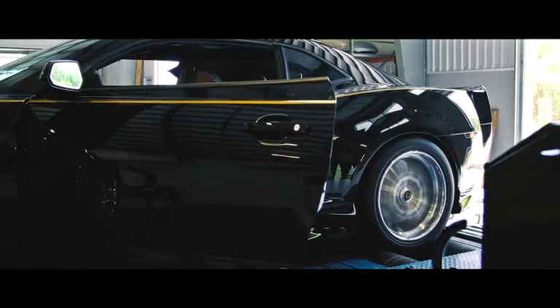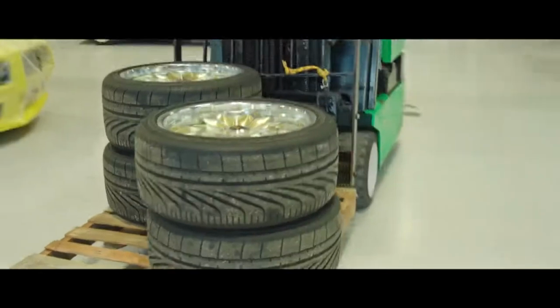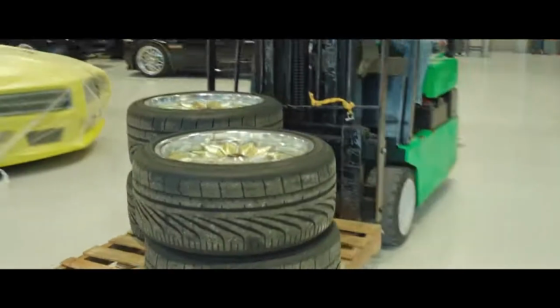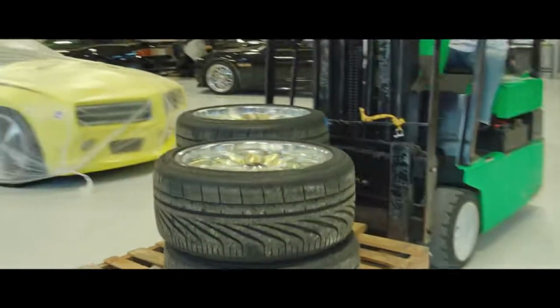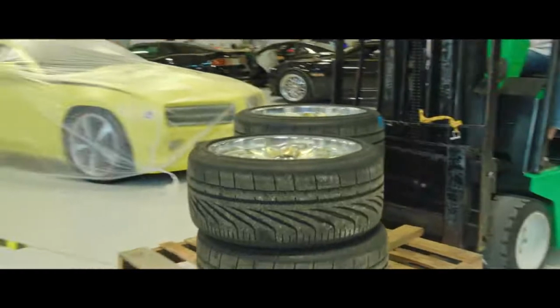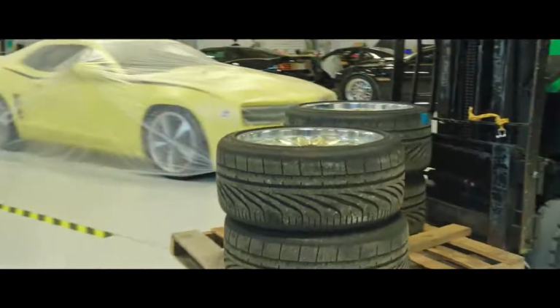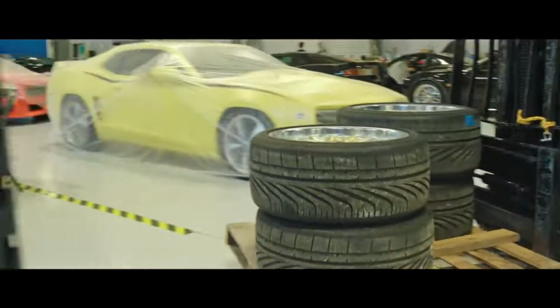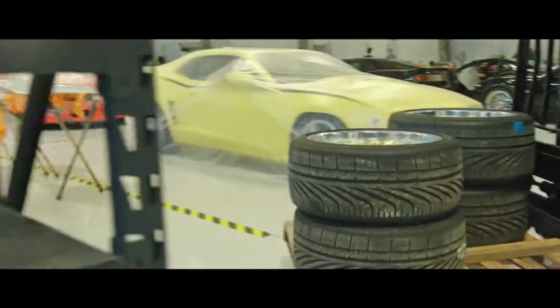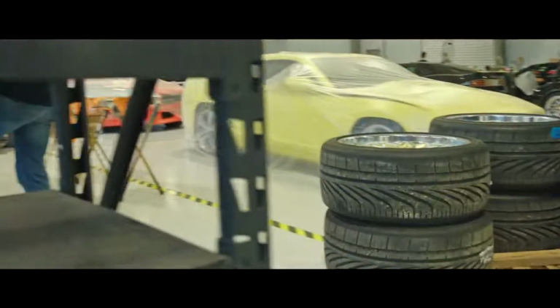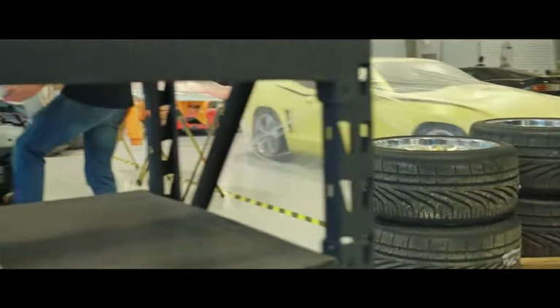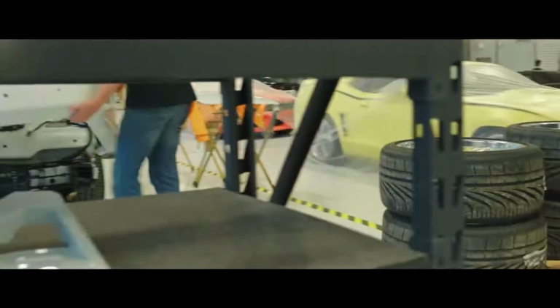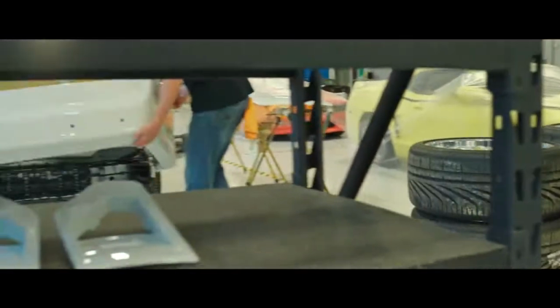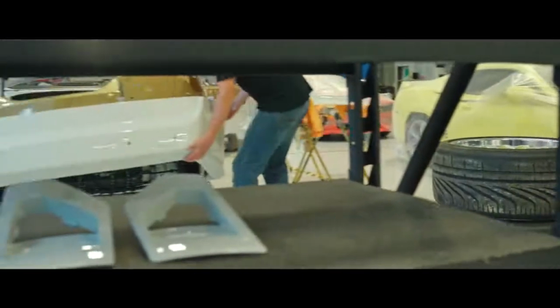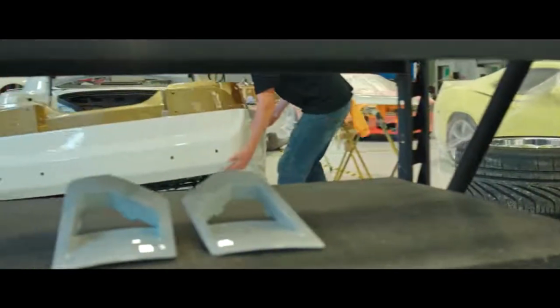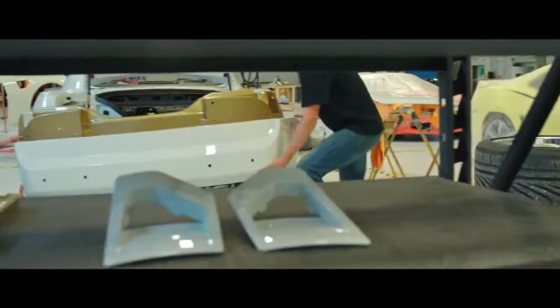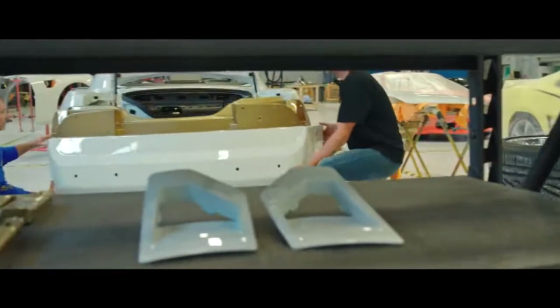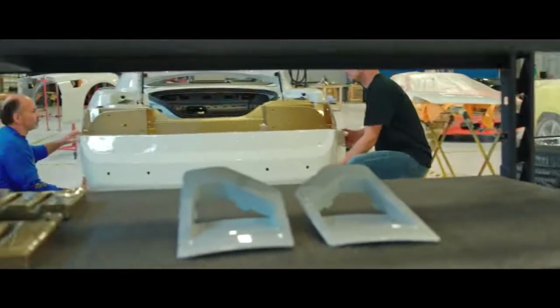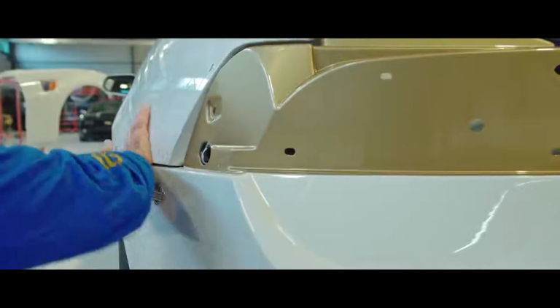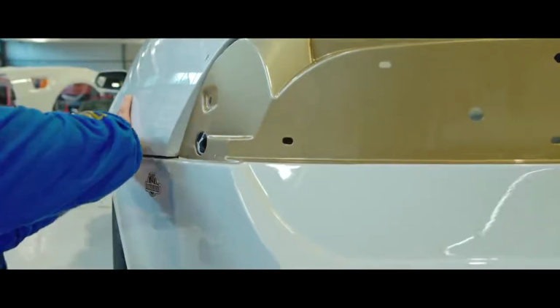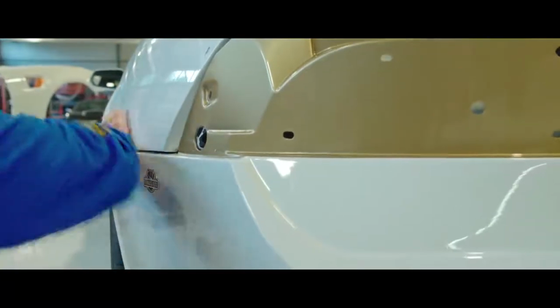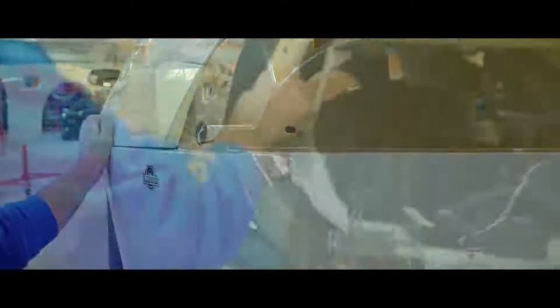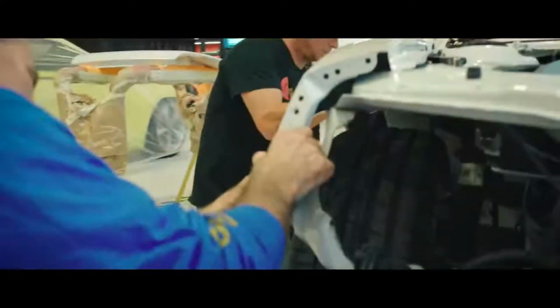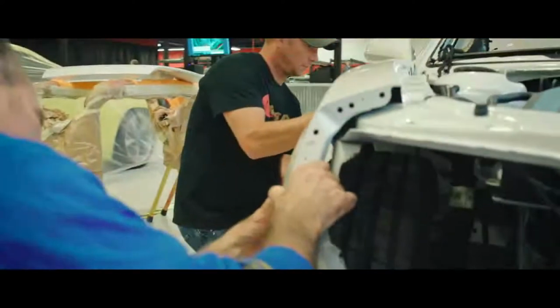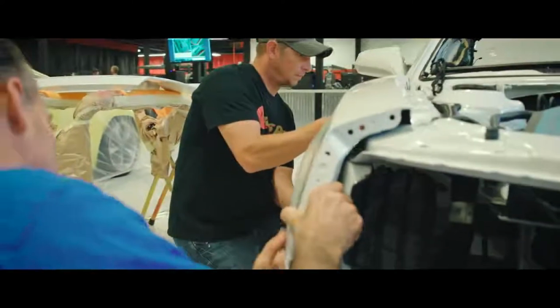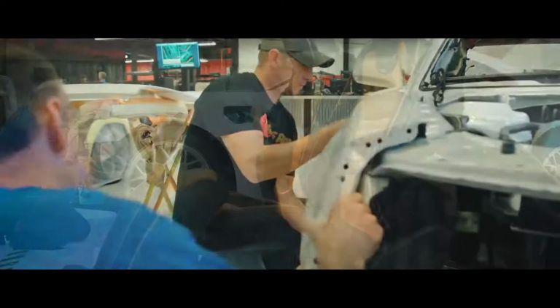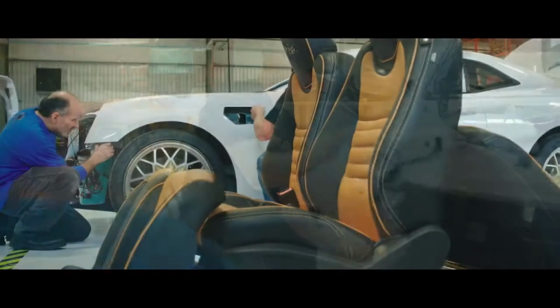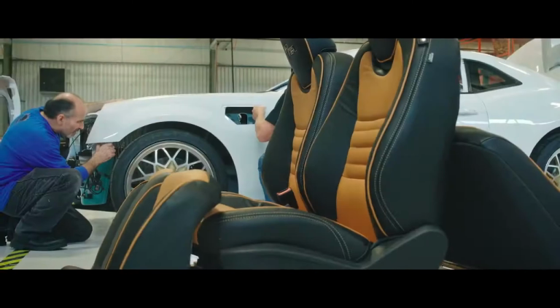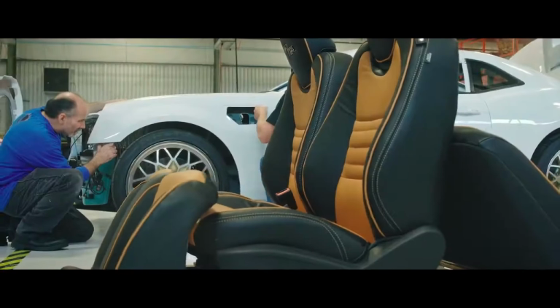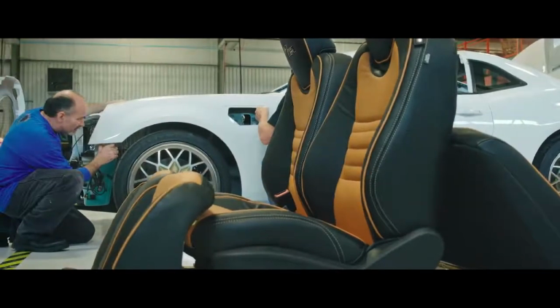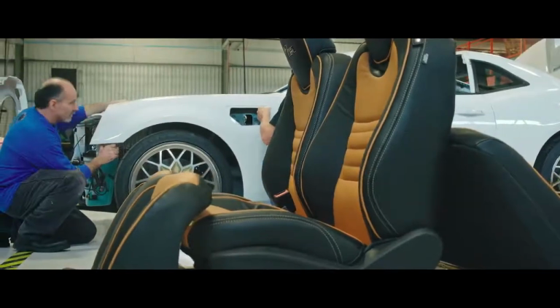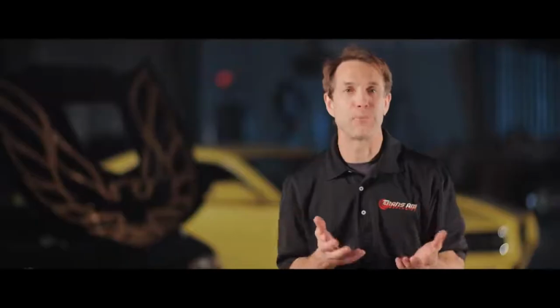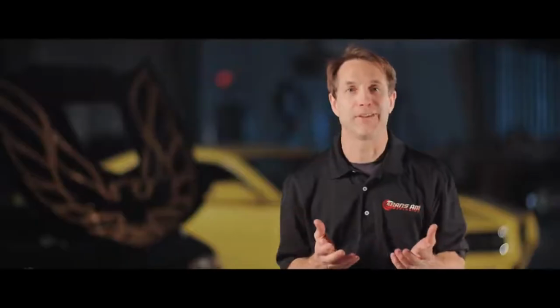Cars arrive at the reassembly station — this is where we see them really start to come alive. In a matter of hours they transform. And then perhaps the most rewarding part of my job: the road test.